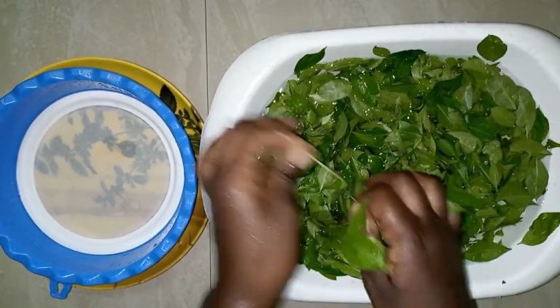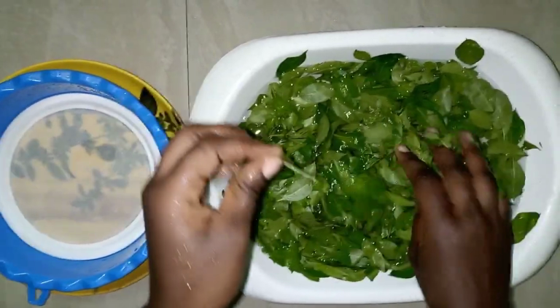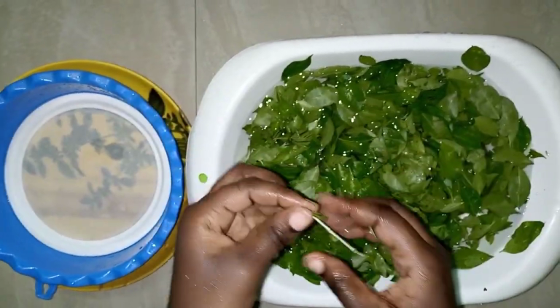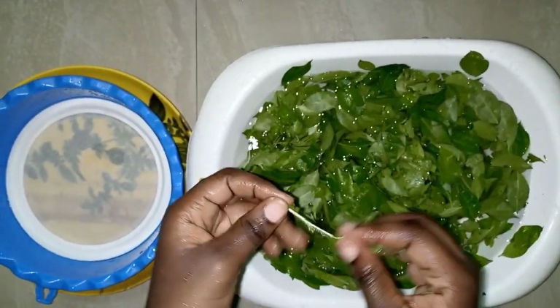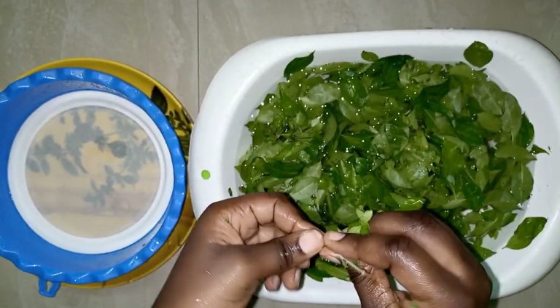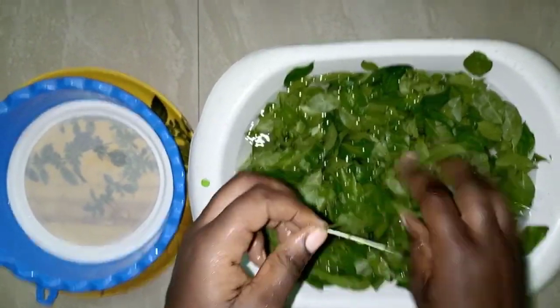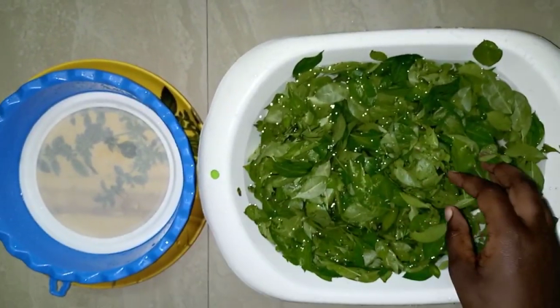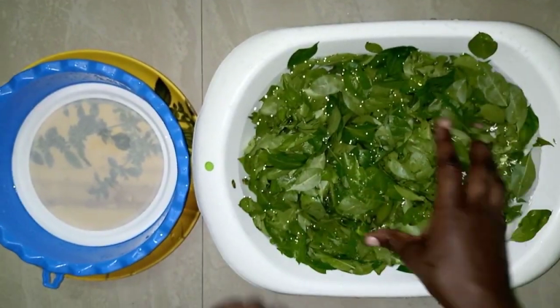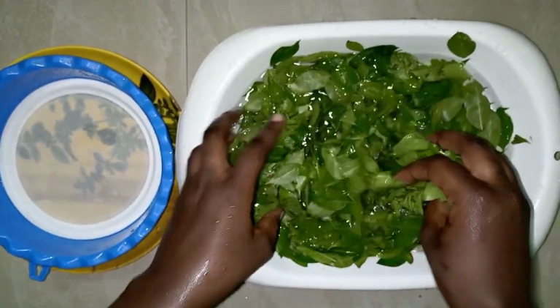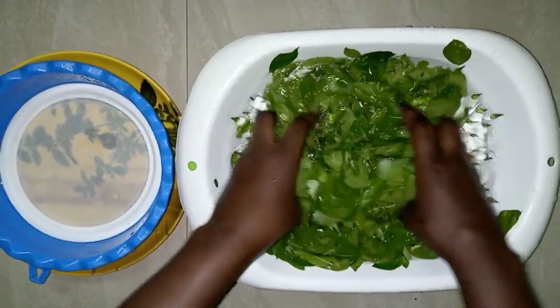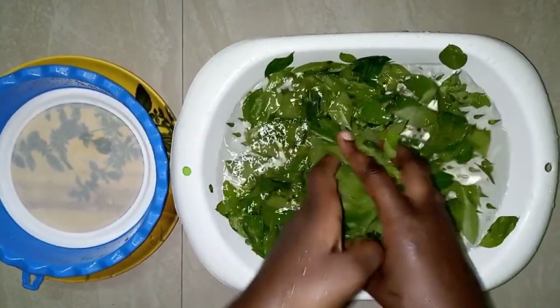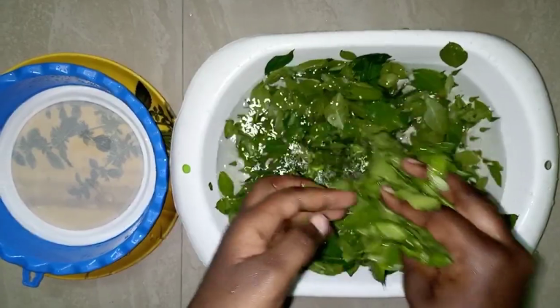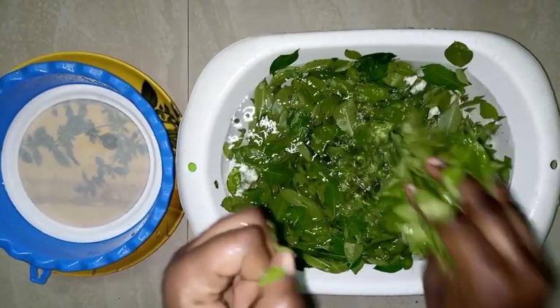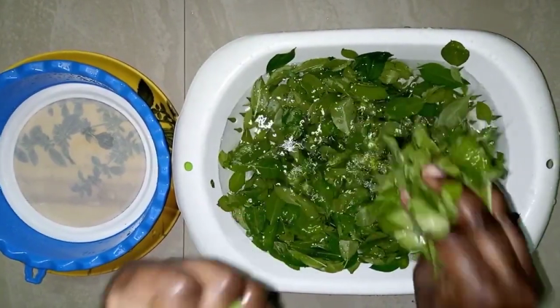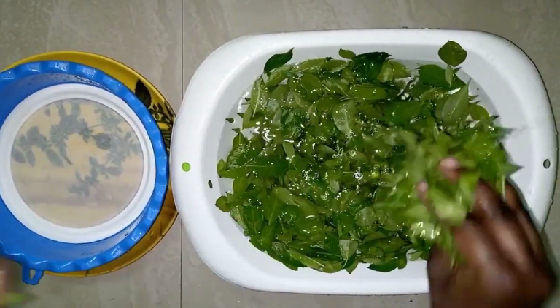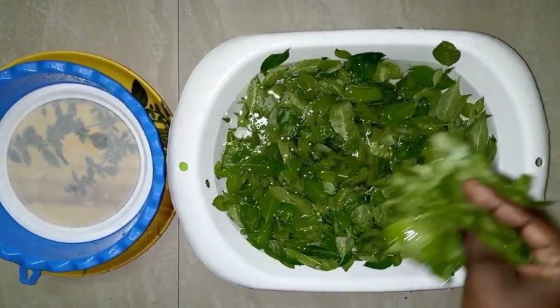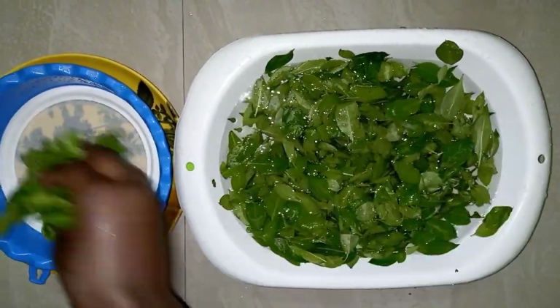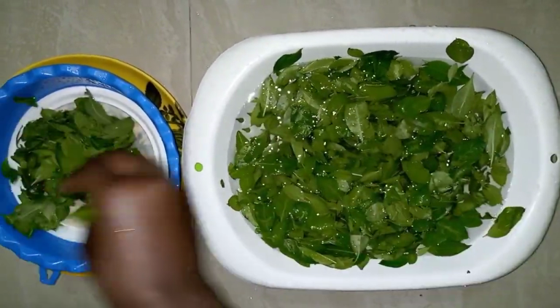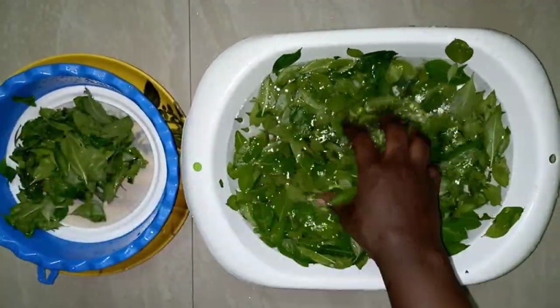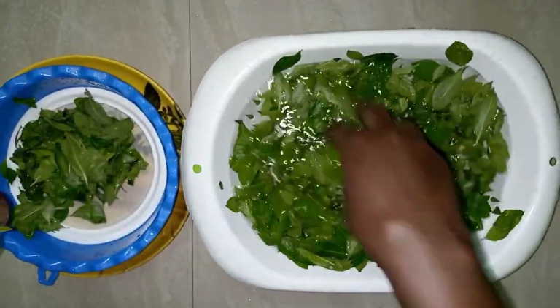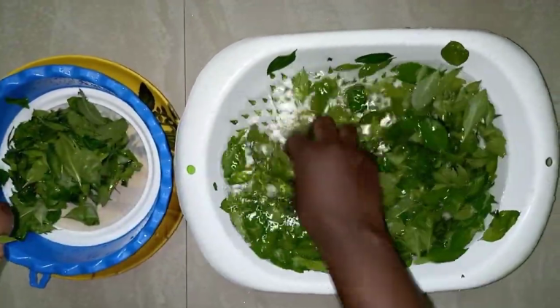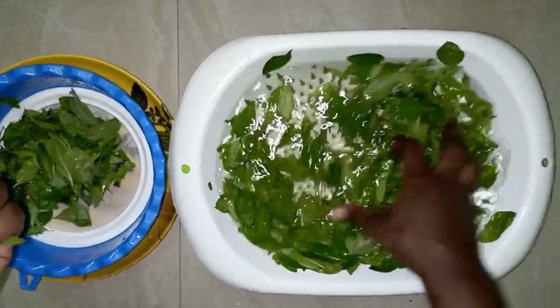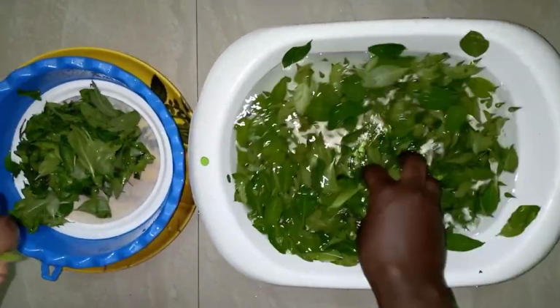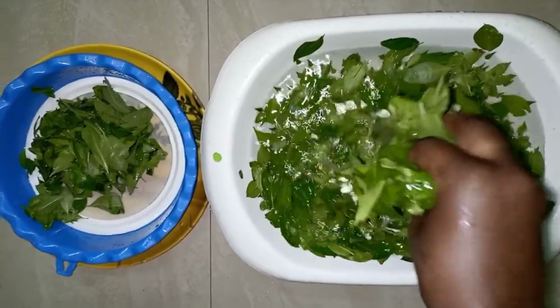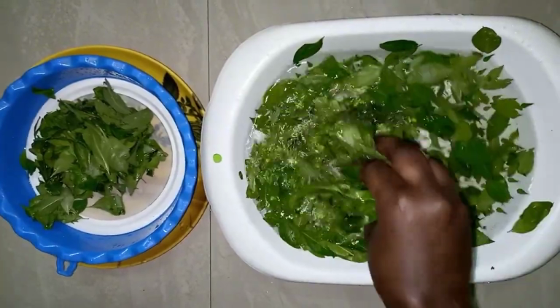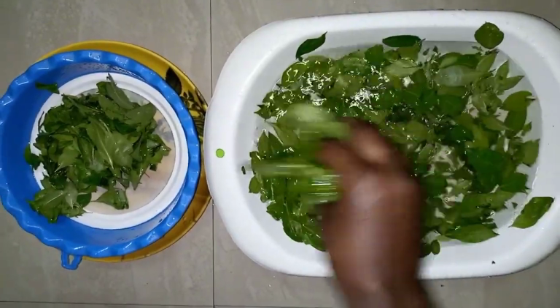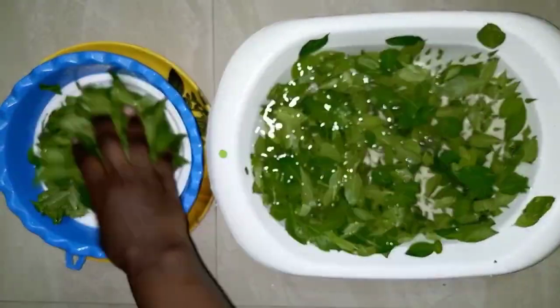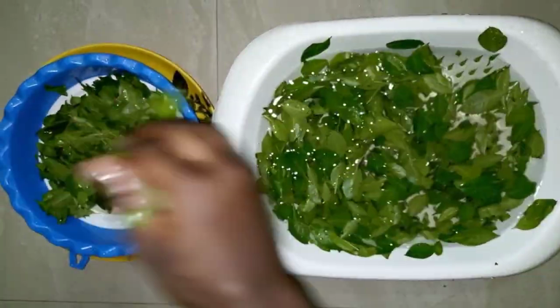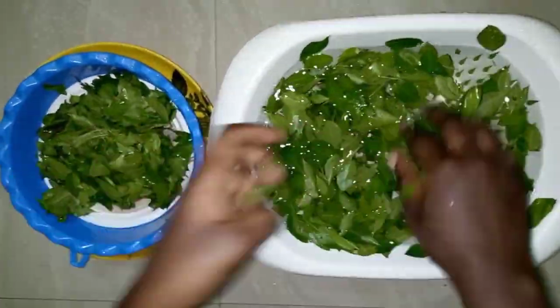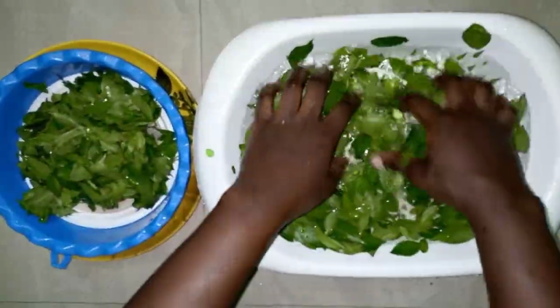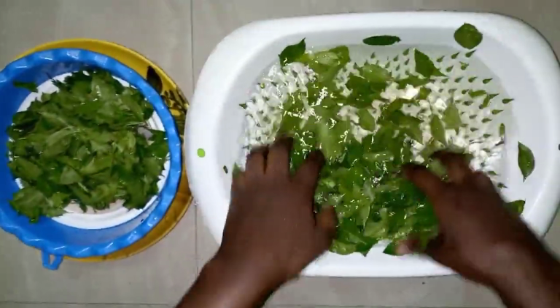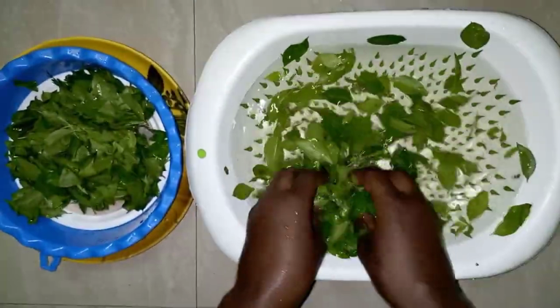After picking, I will wash the leaves and put them in a sieve to drain the extra water, so the paste won't be too runny after blending.